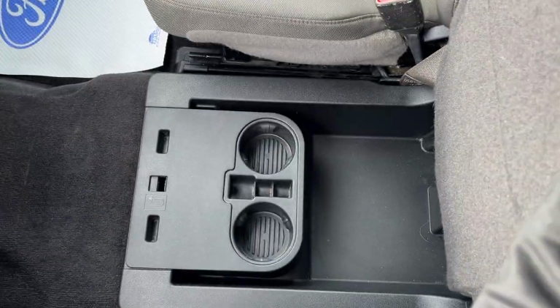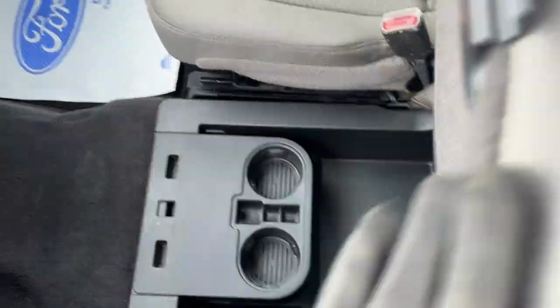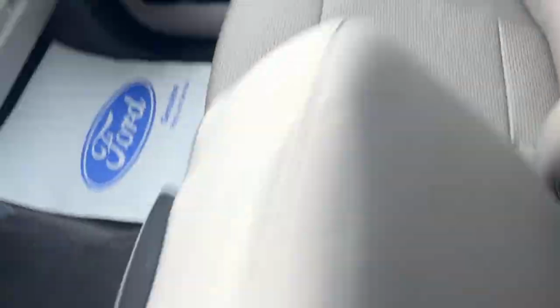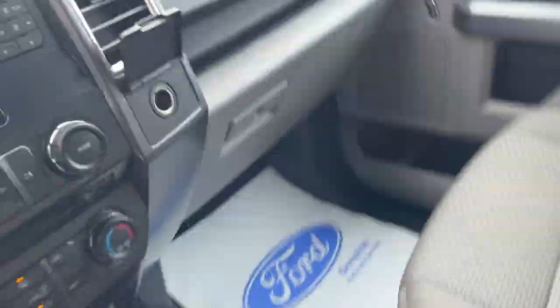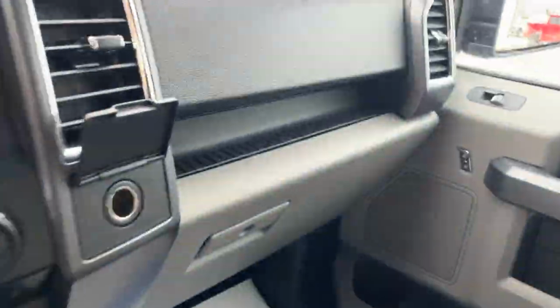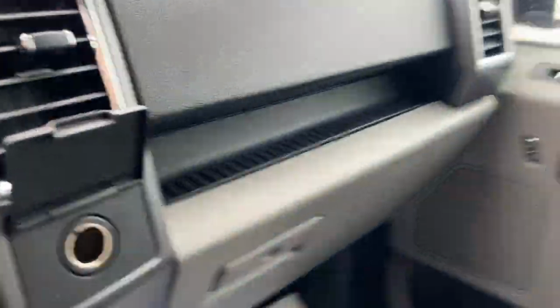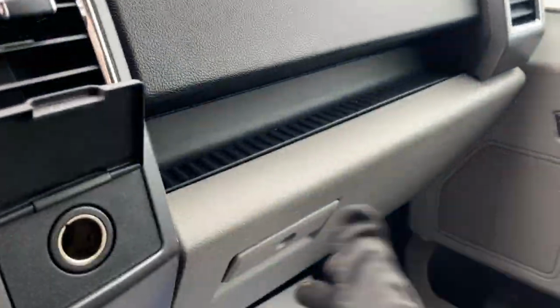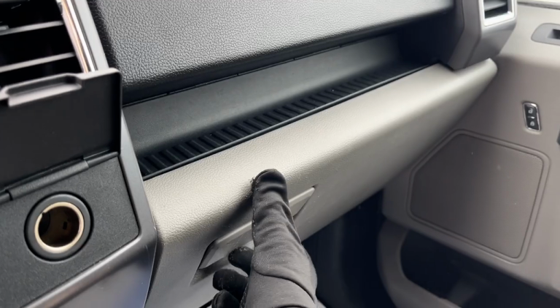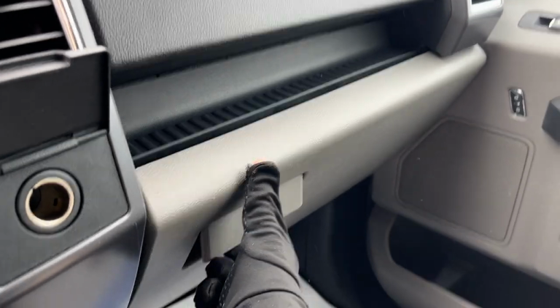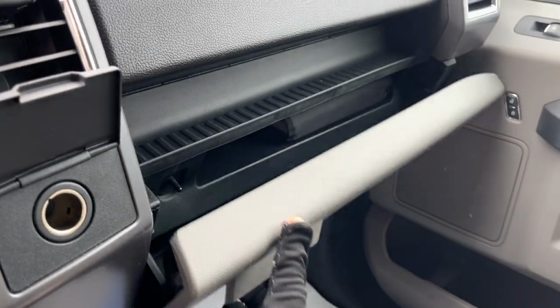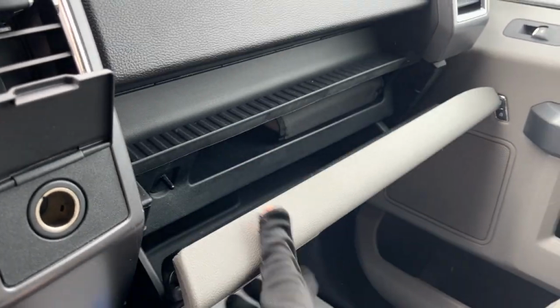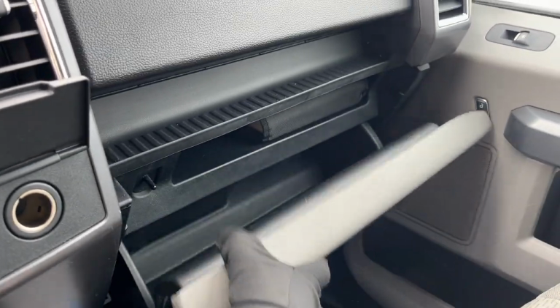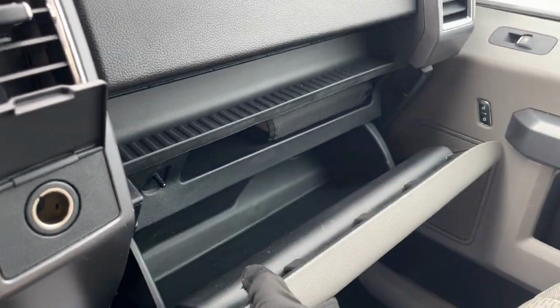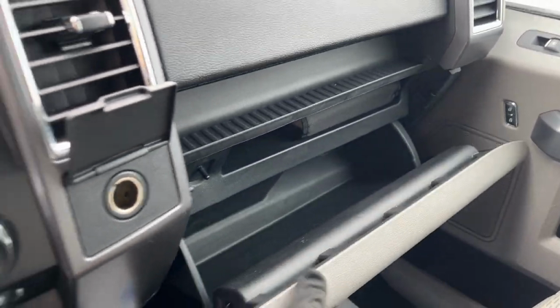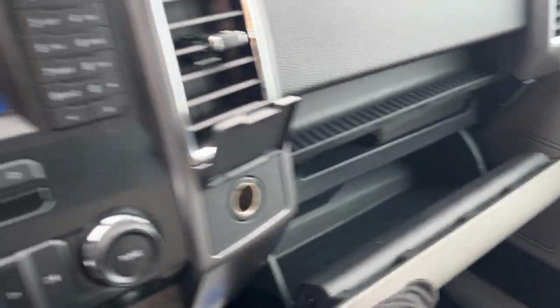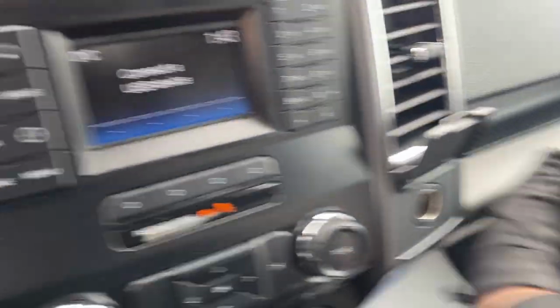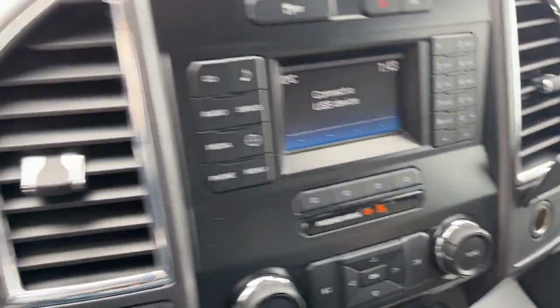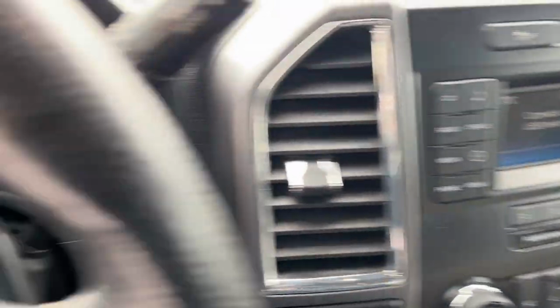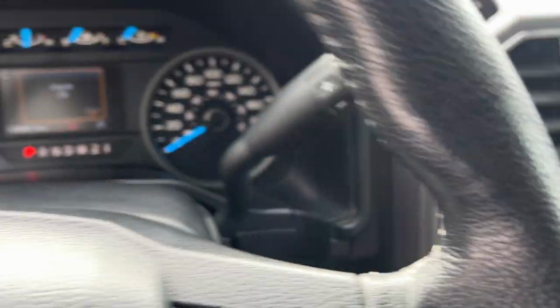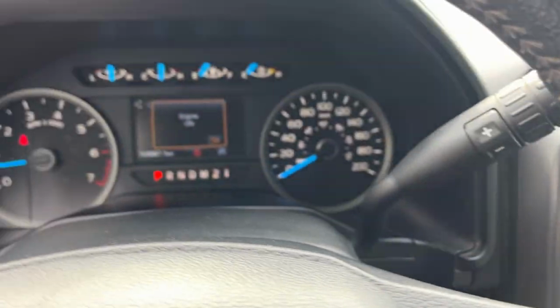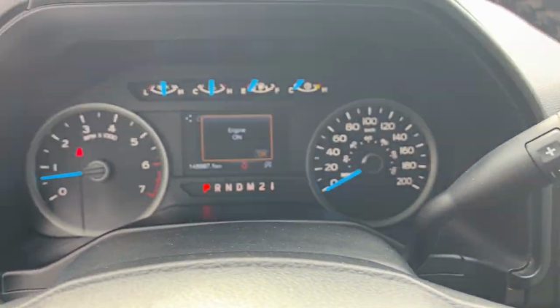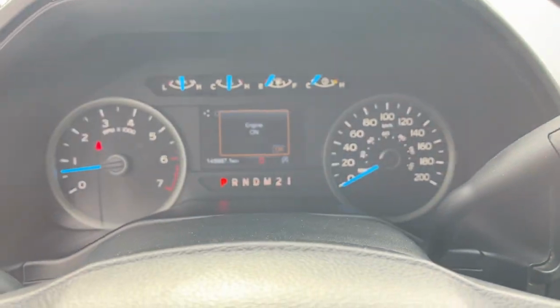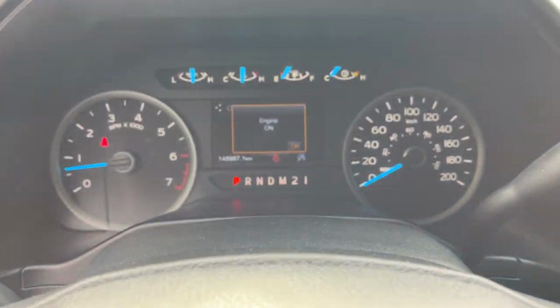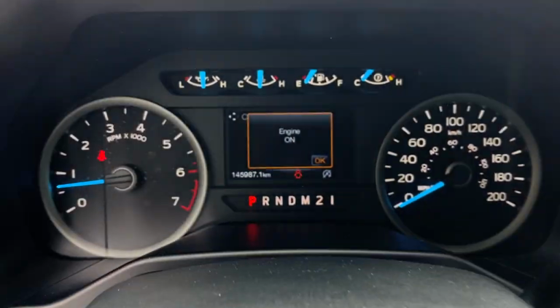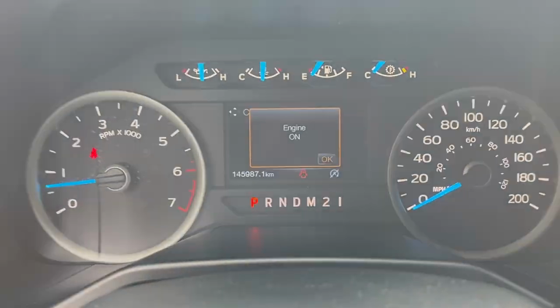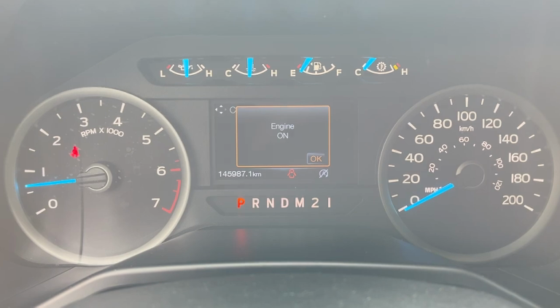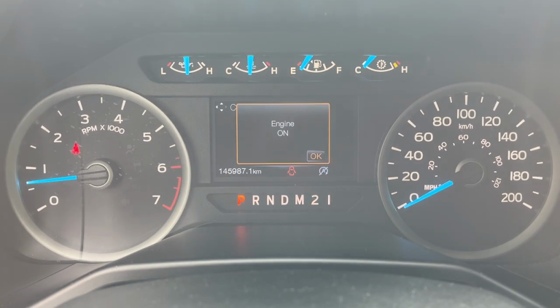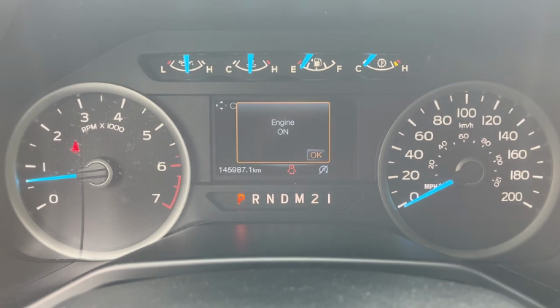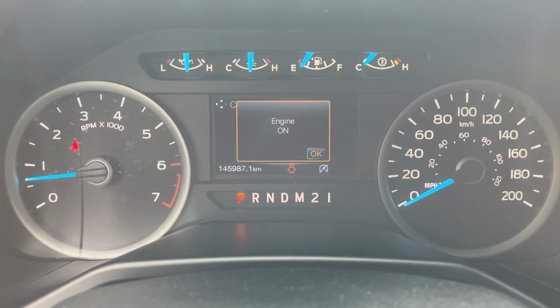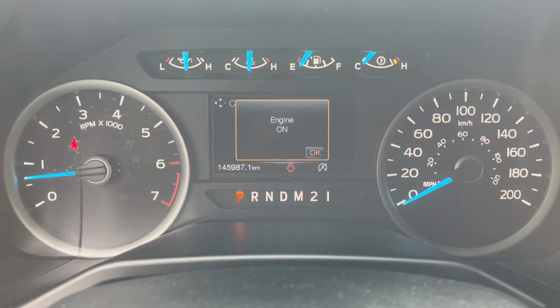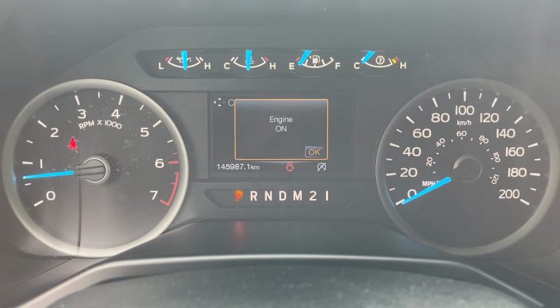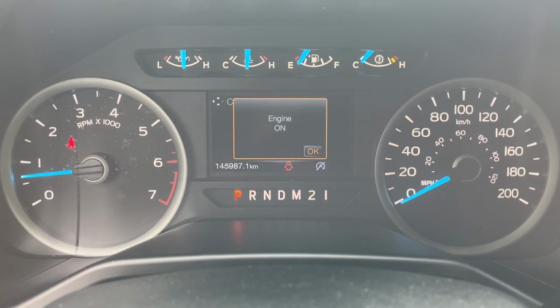You also have your lockable glove box. A really well looked after truck all around — it's a 2.7-liter EcoBoost and it only has 145,000 kilometers.